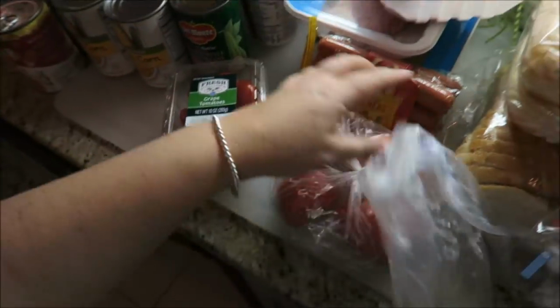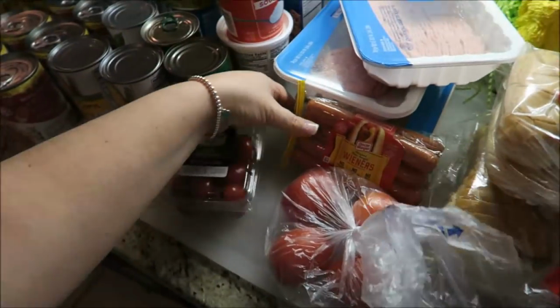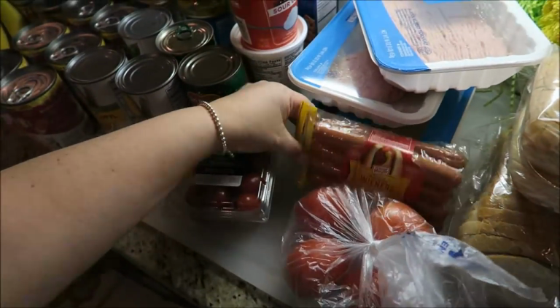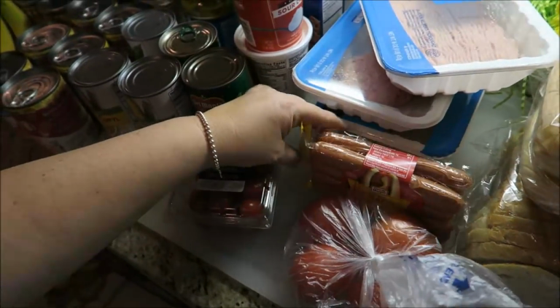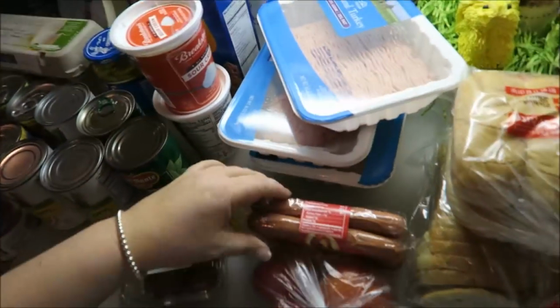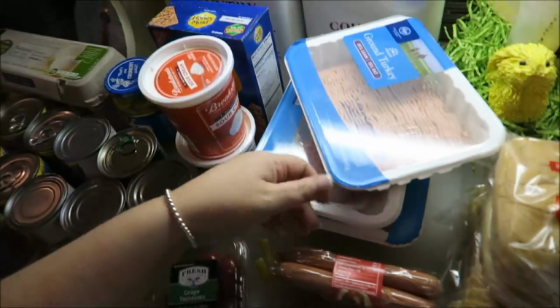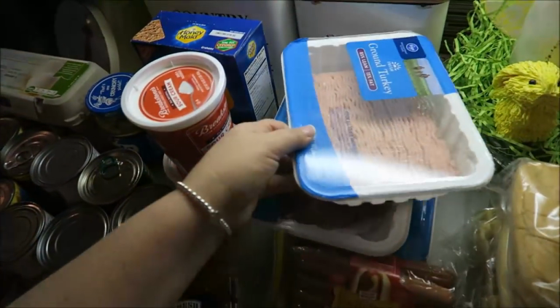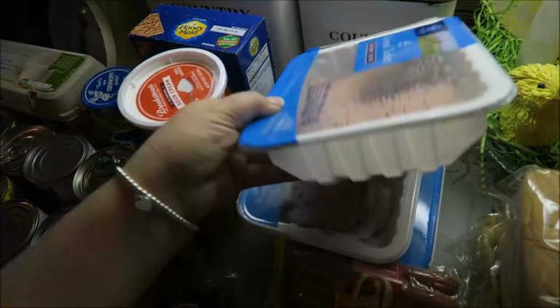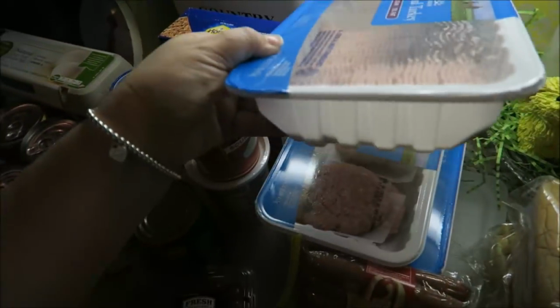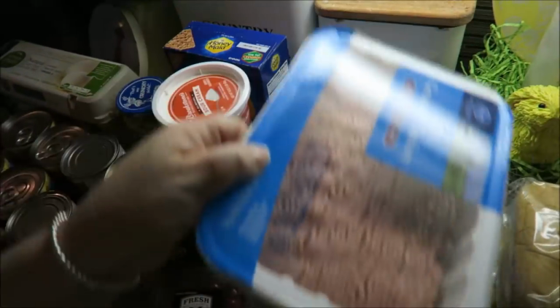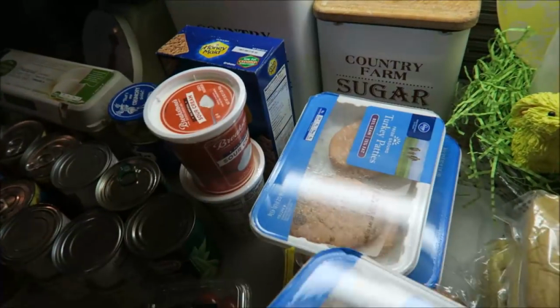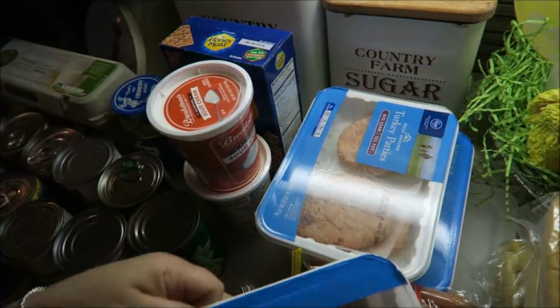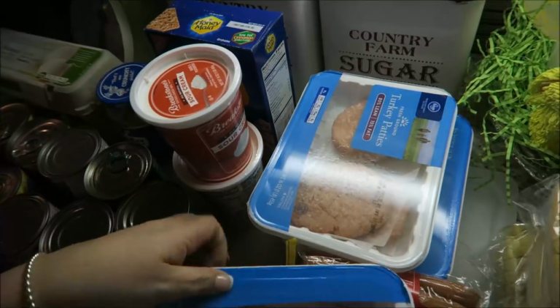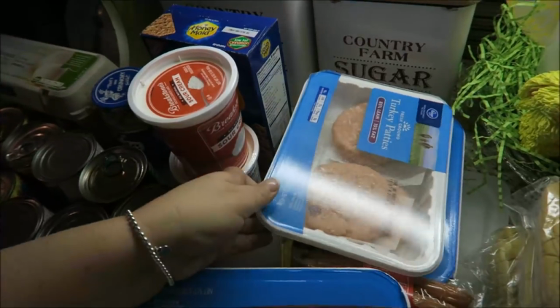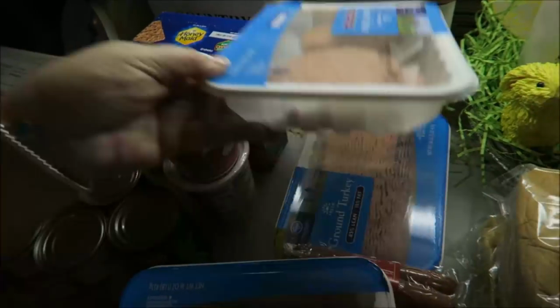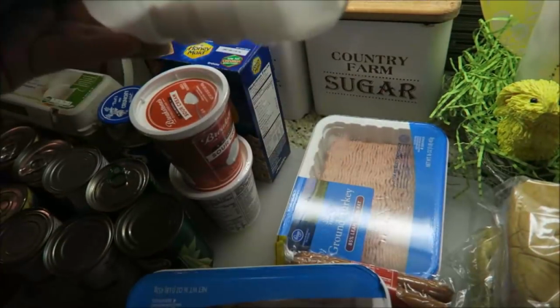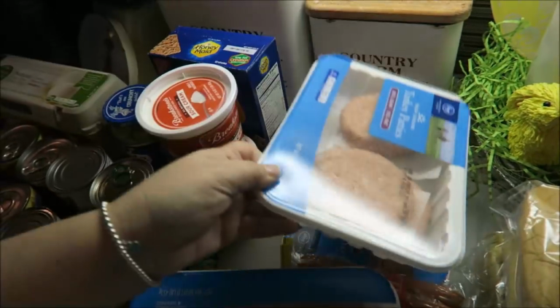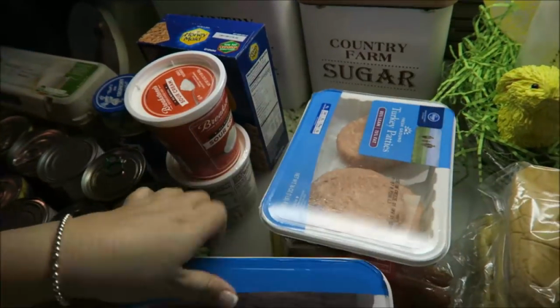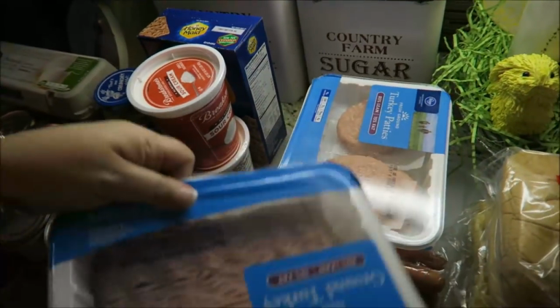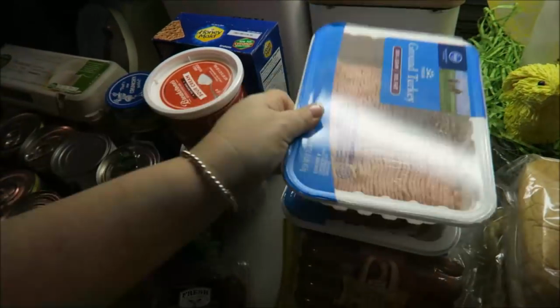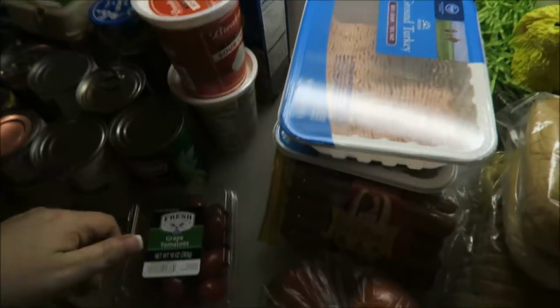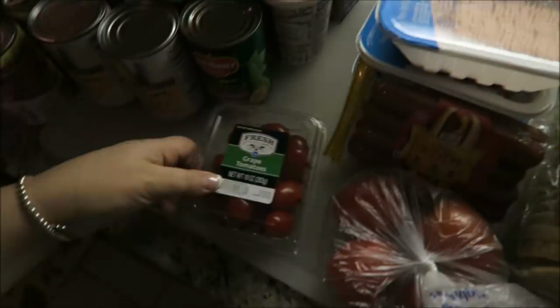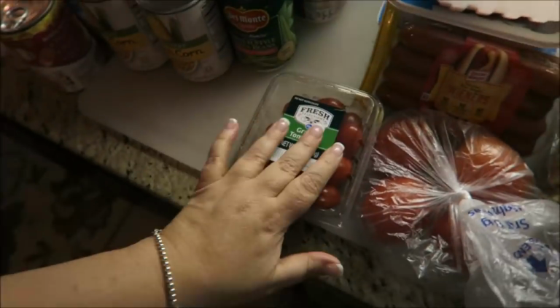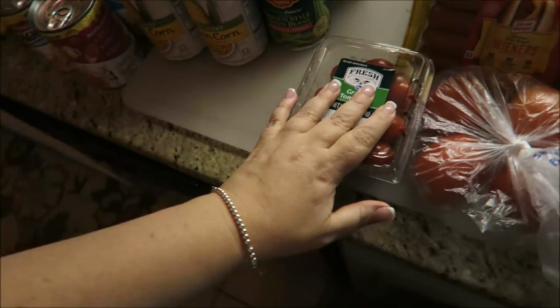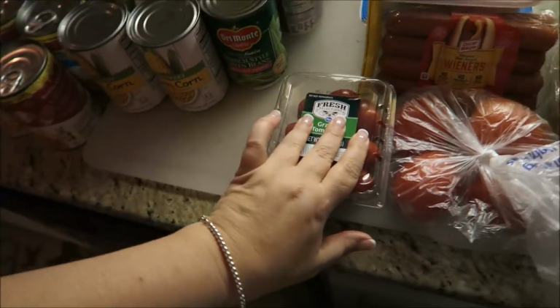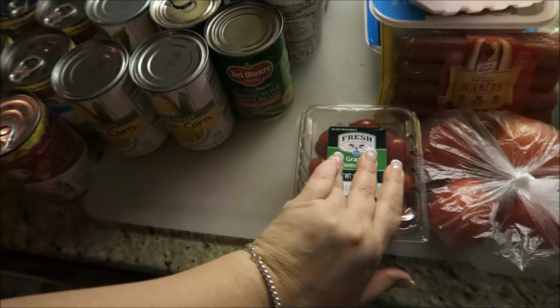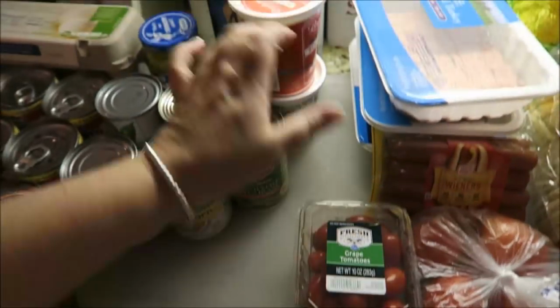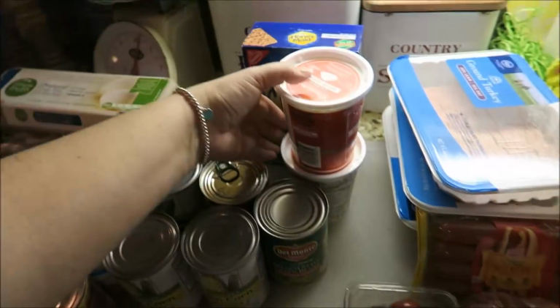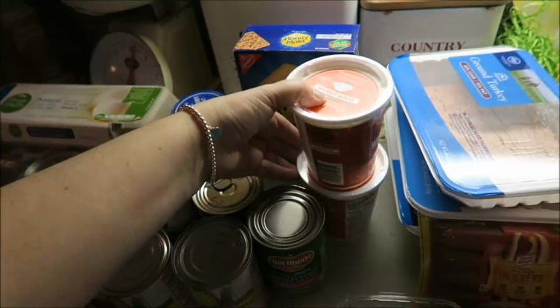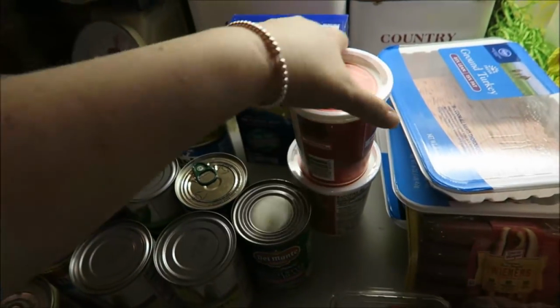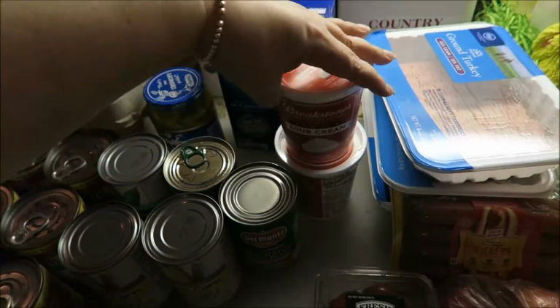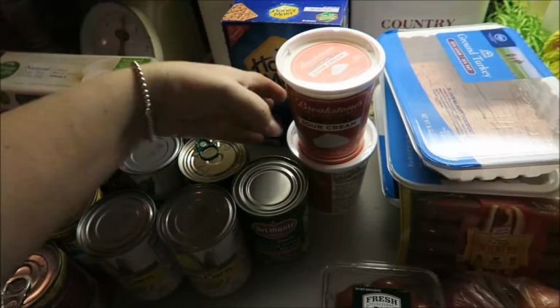Tomatoes, hot dogs. I got ground turkey meat and some ground patties and another thing of ground turkey meat down there. I got some tomatoes for the bruschetta. I got two things of sour cream.